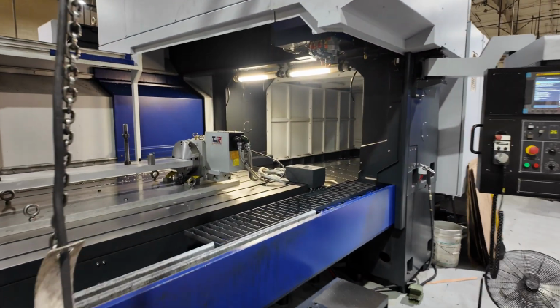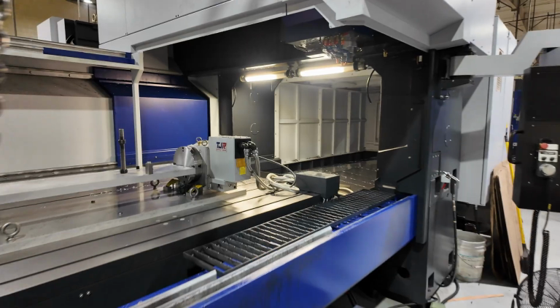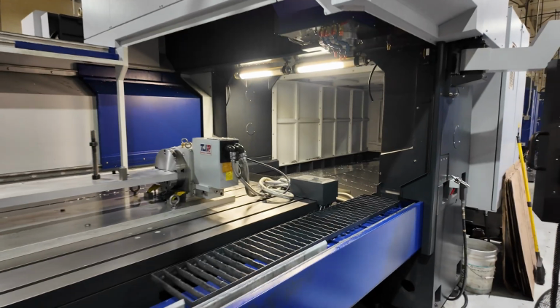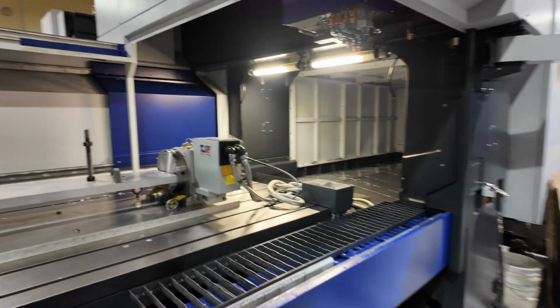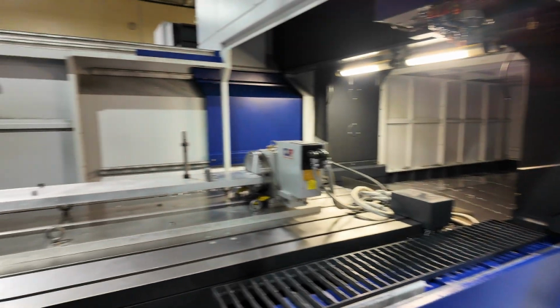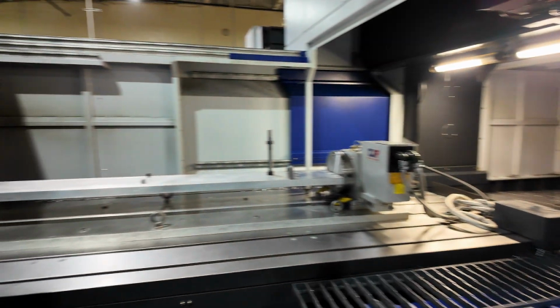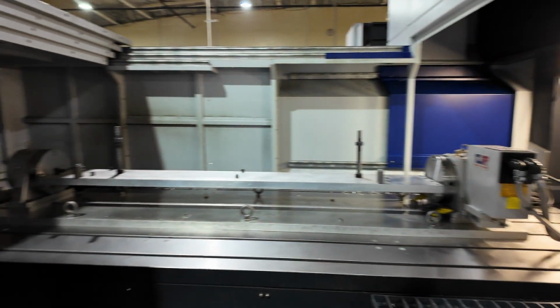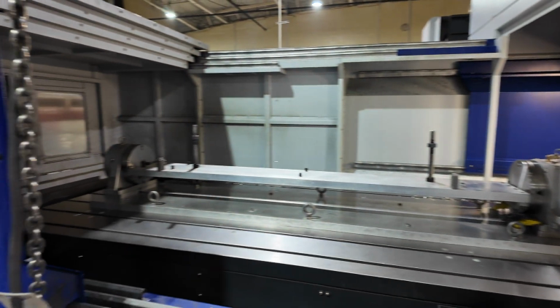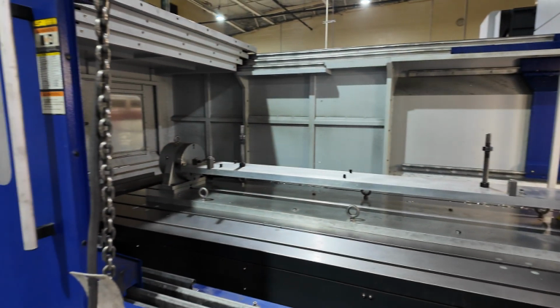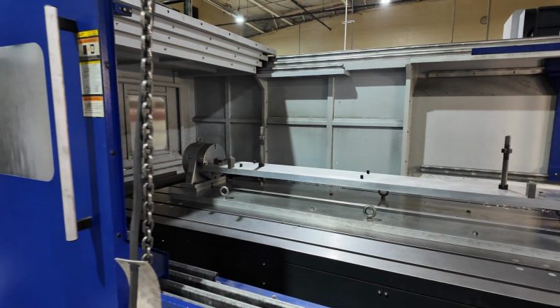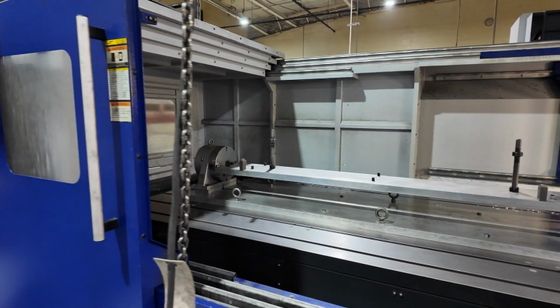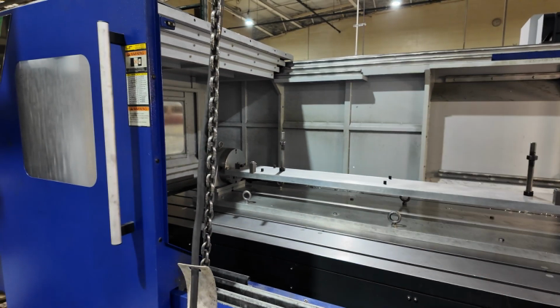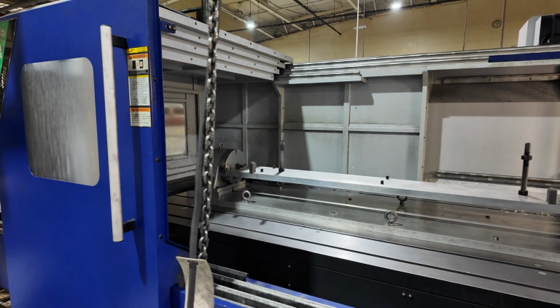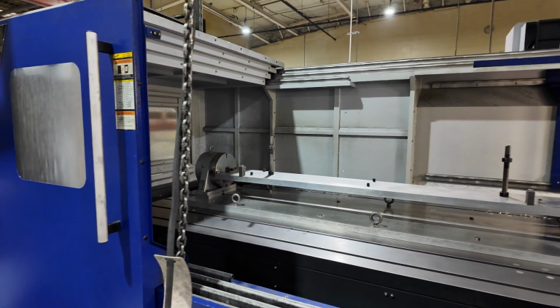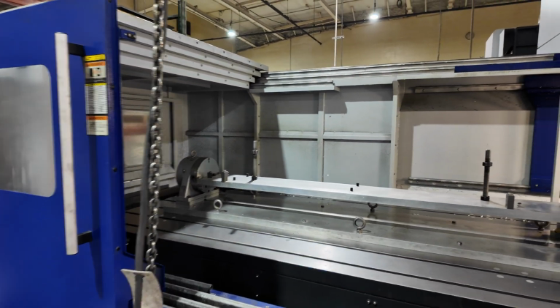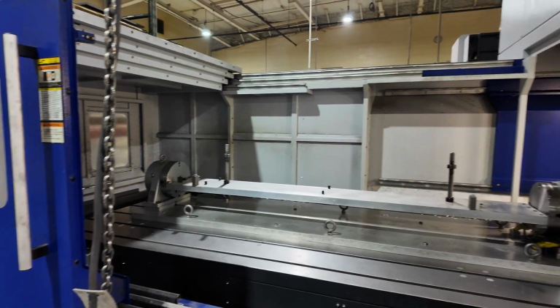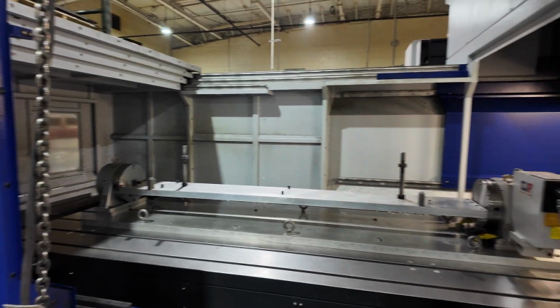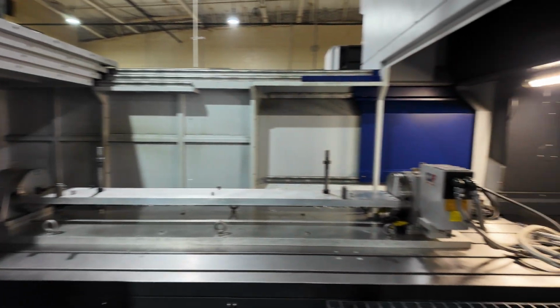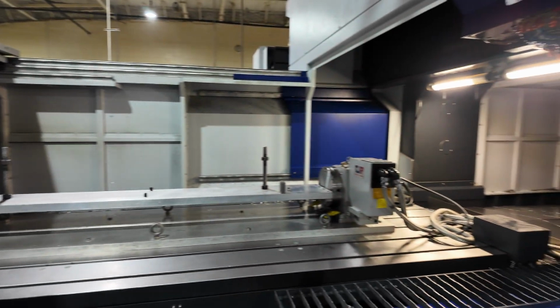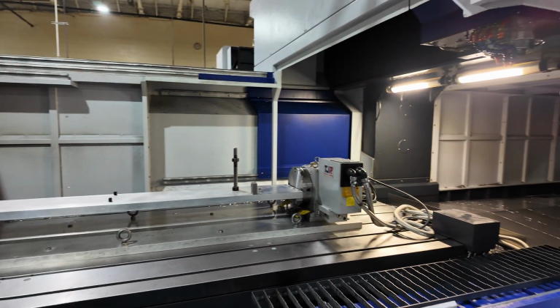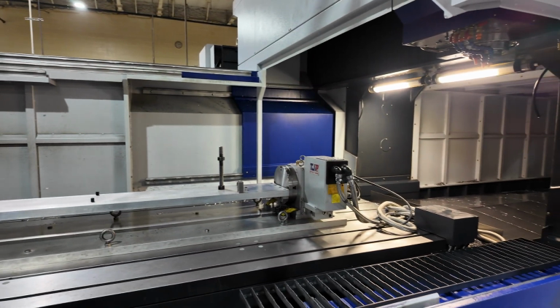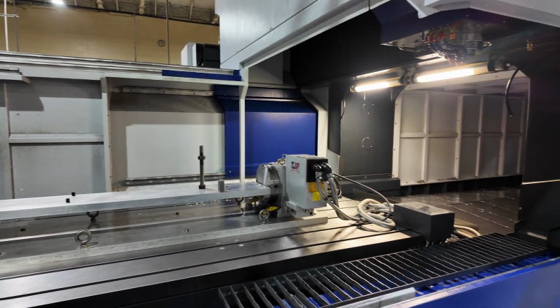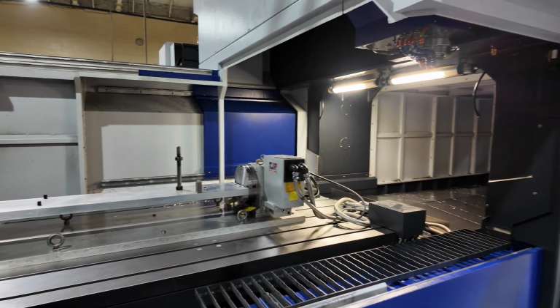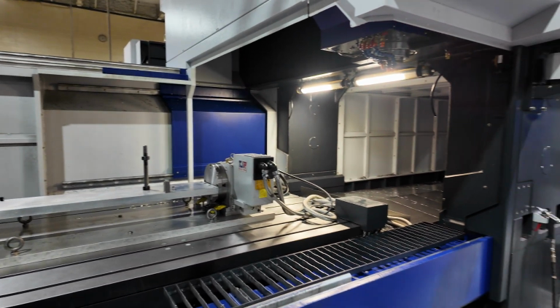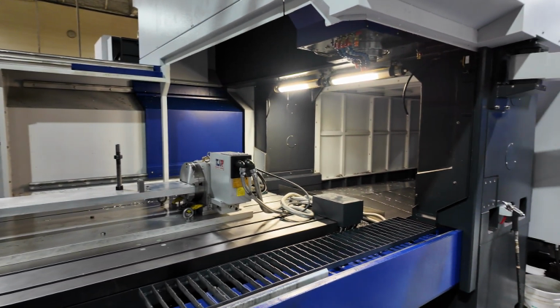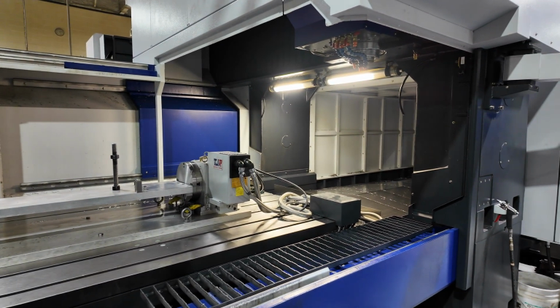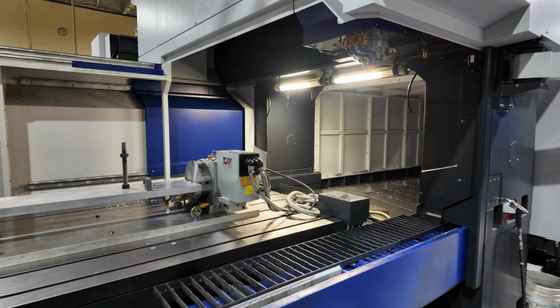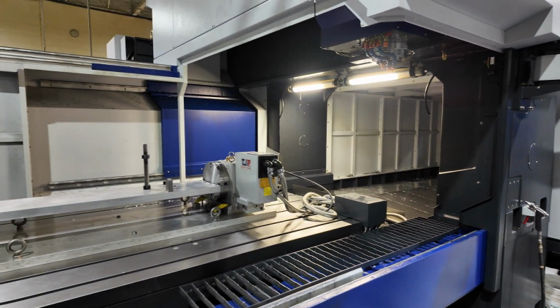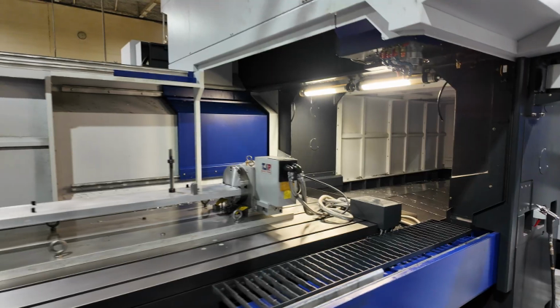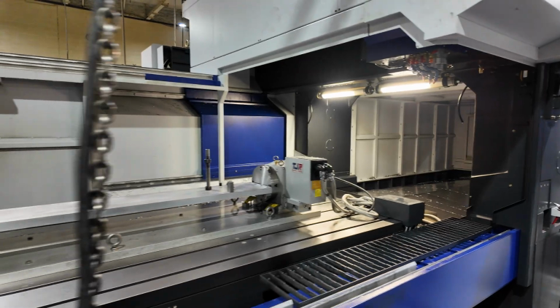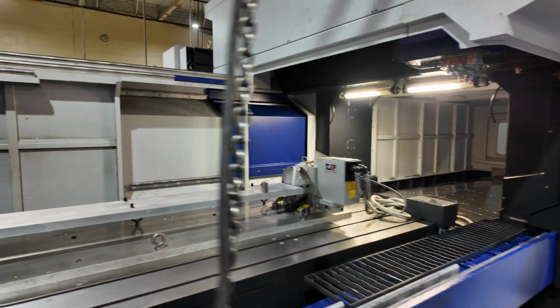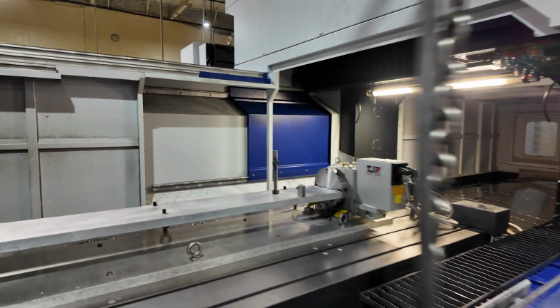Now do all of your bridge mills have a fourth axis? No, not all. How long is that fourth axis? Probably six feet. Yeah, that's a serious fourth axis.